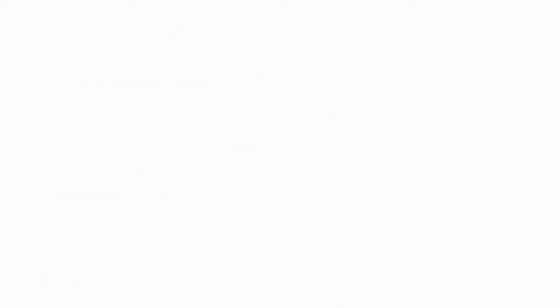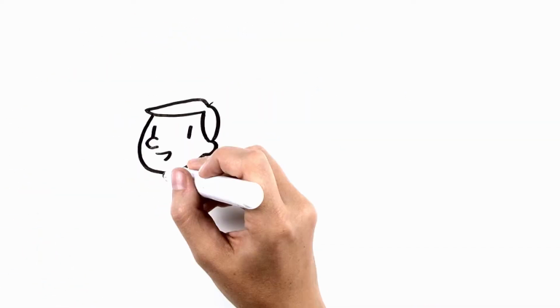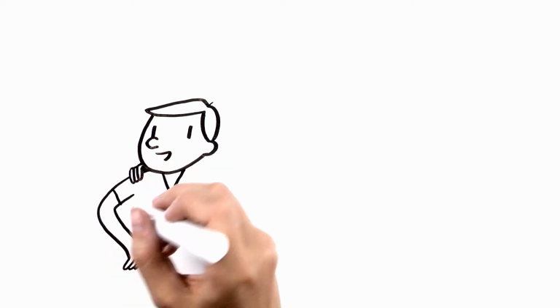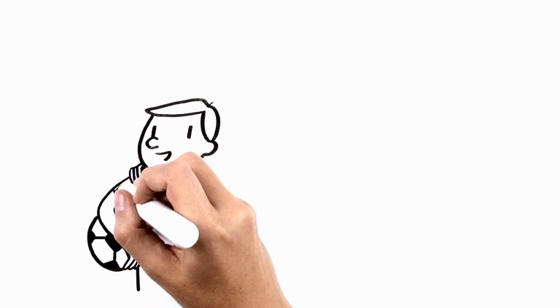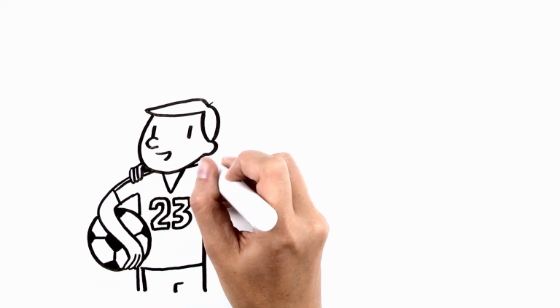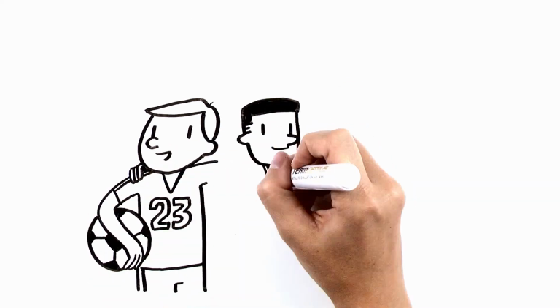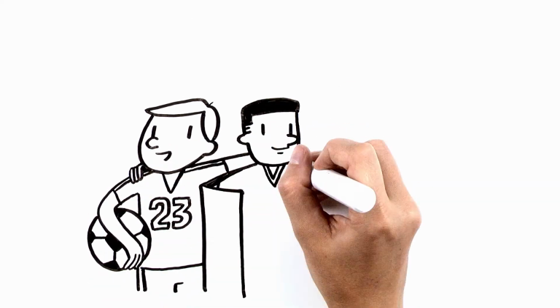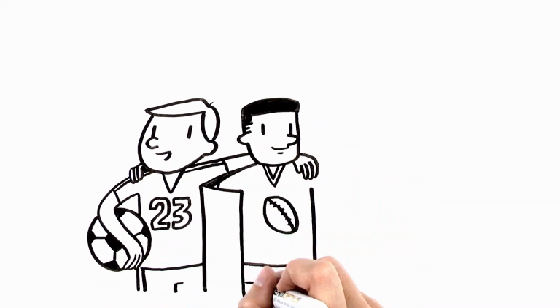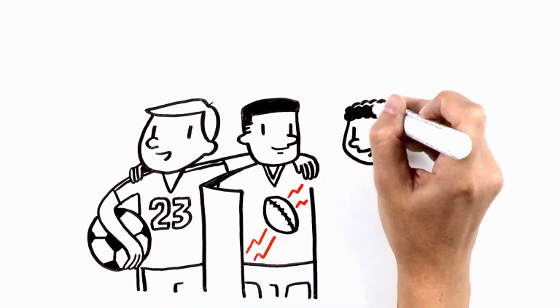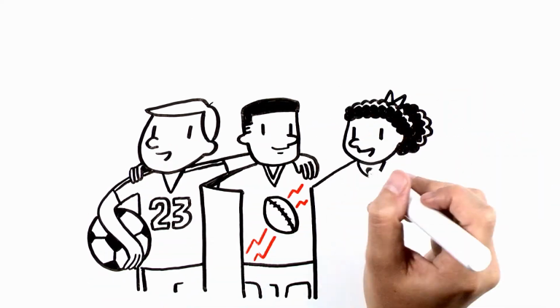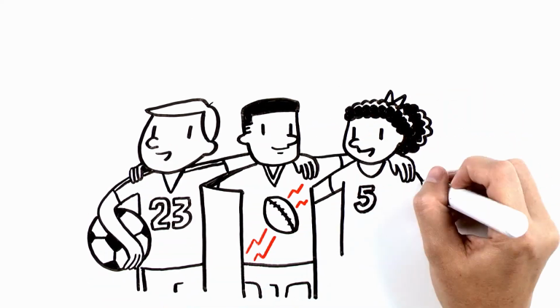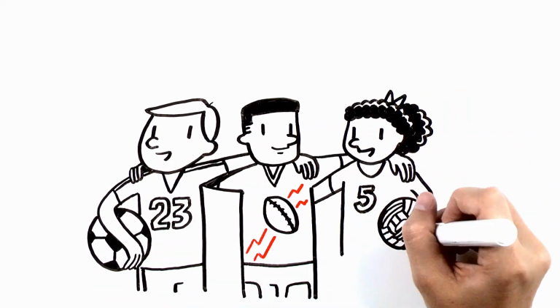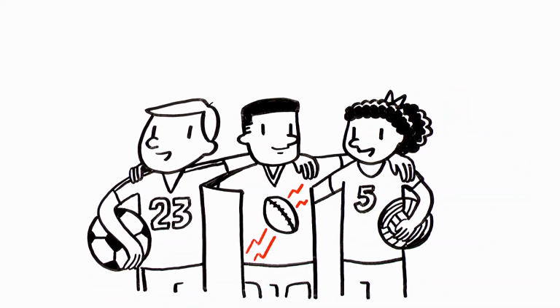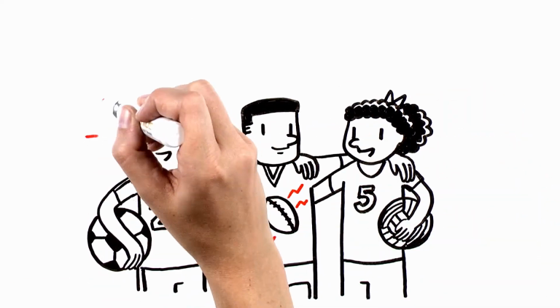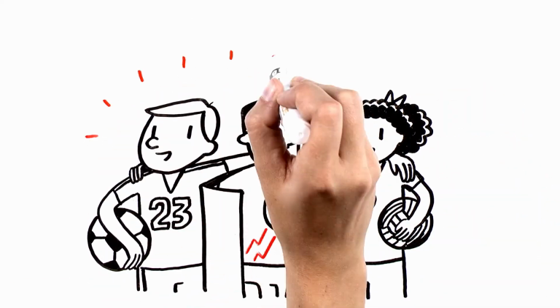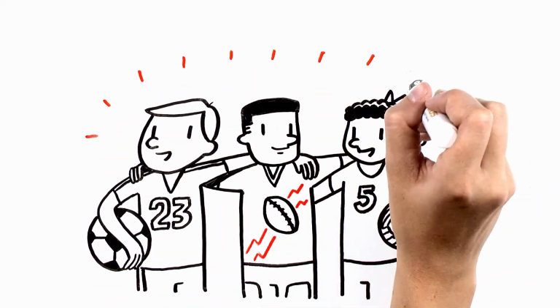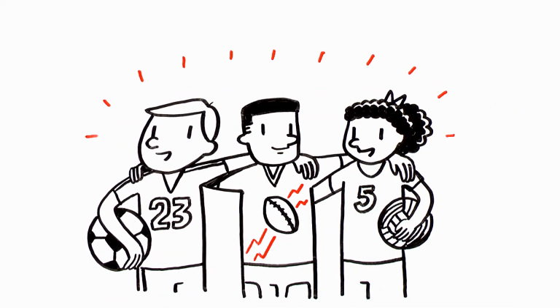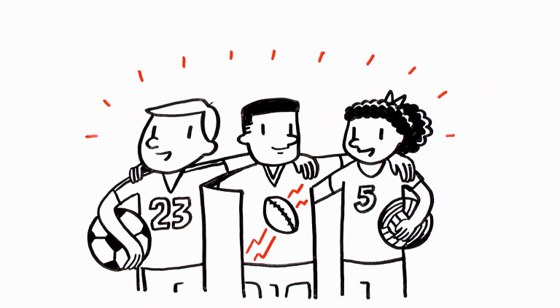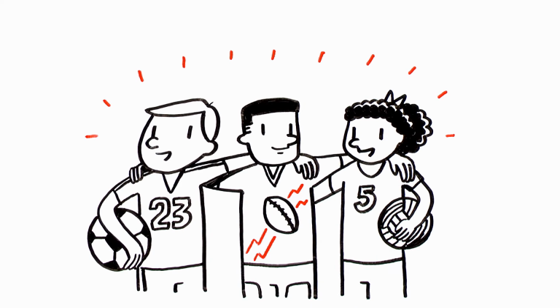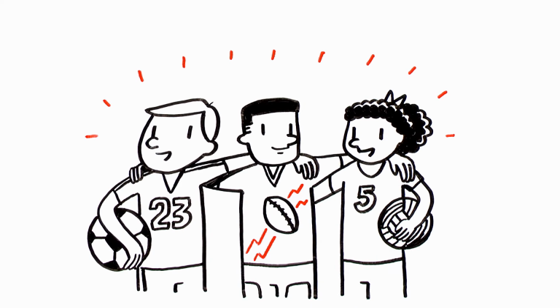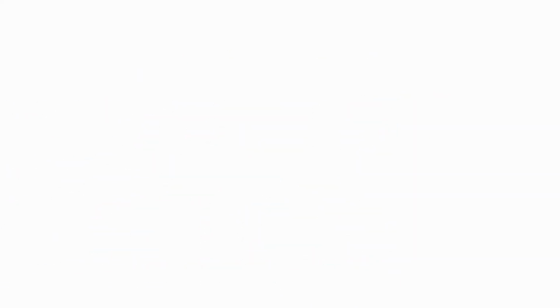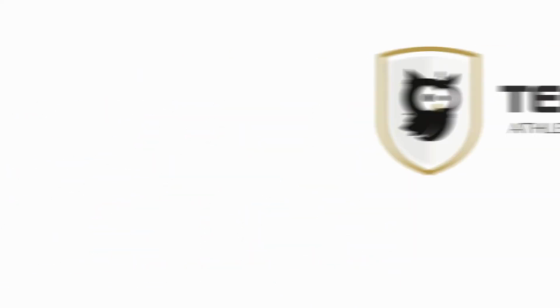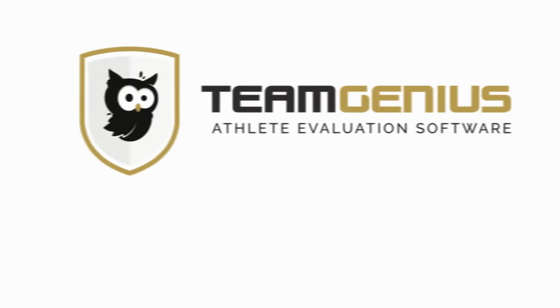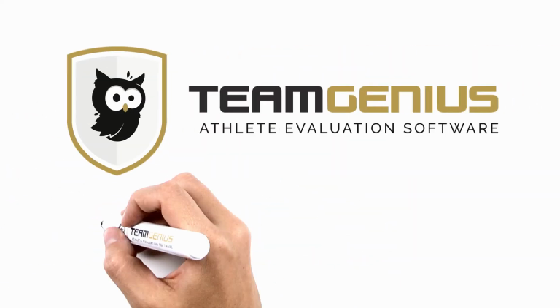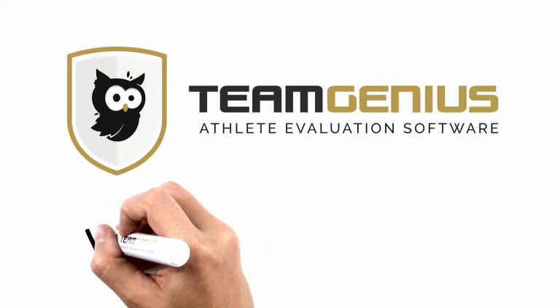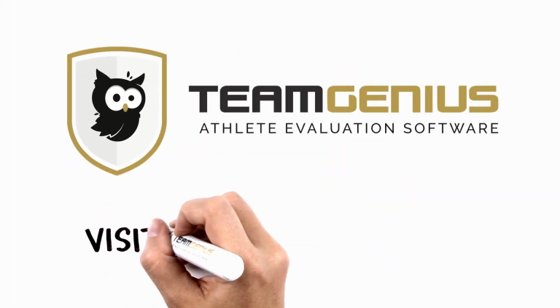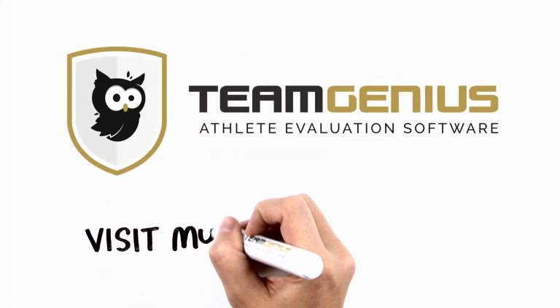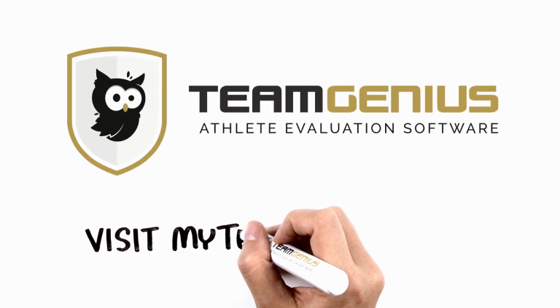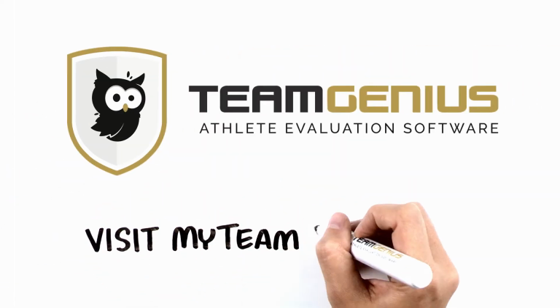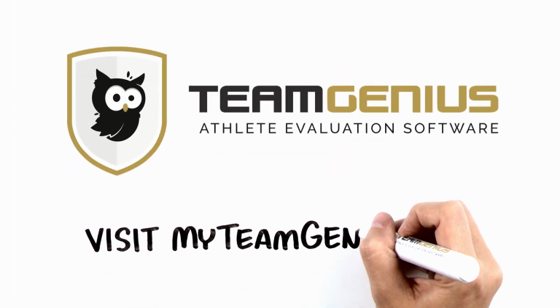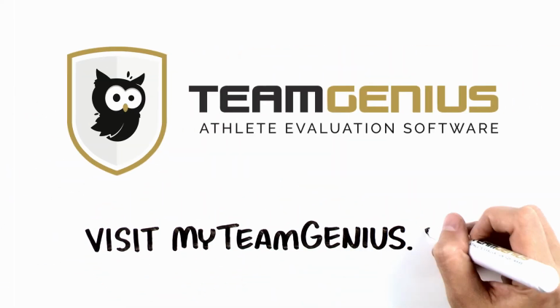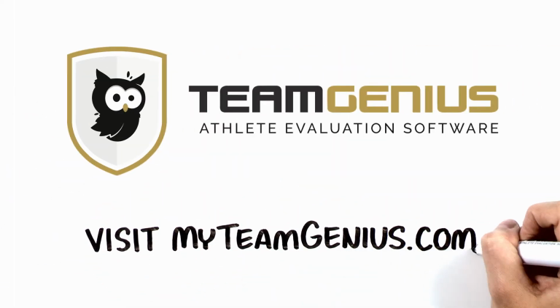Join us in creating more successful youth athletes with the ultimate player evaluation tool. Visit myteamgenius.com to get started today.